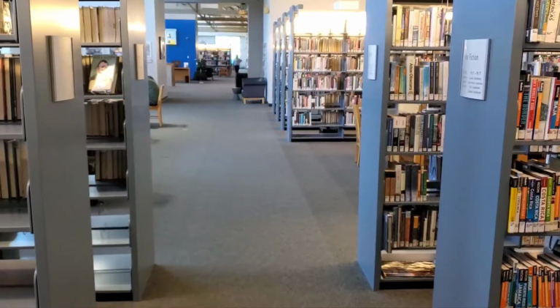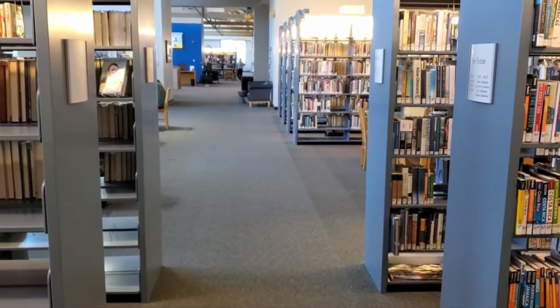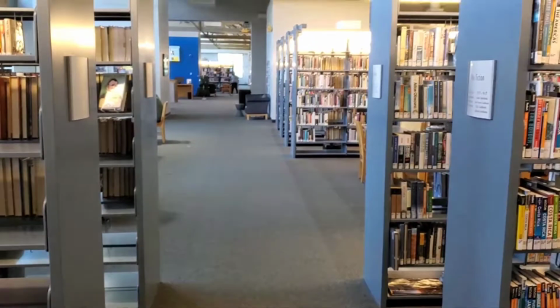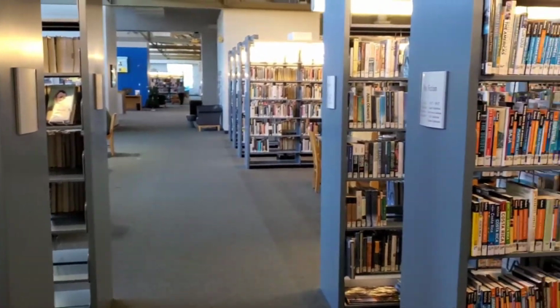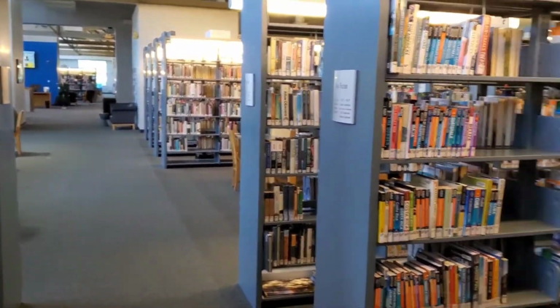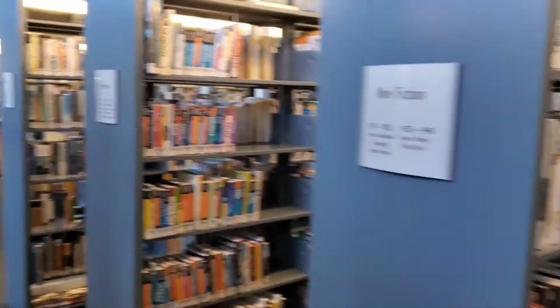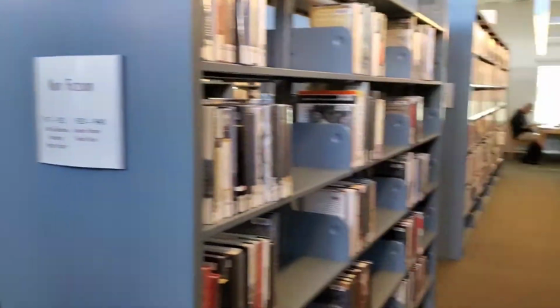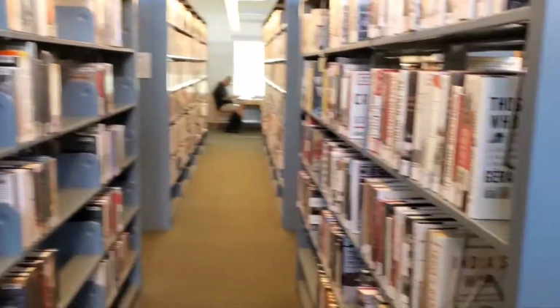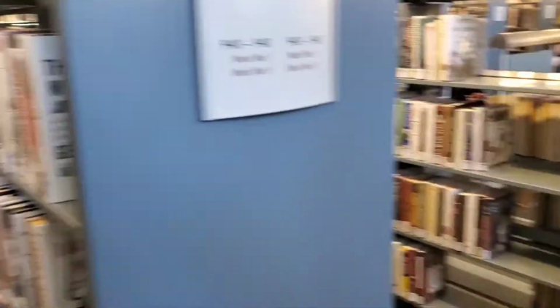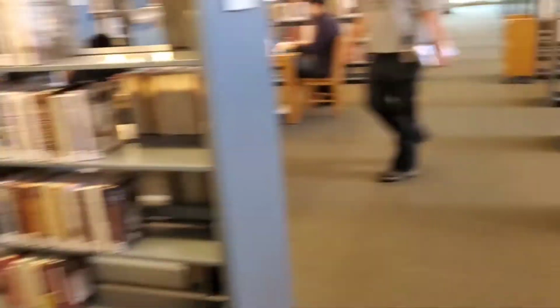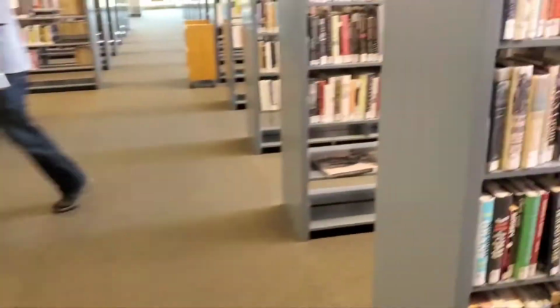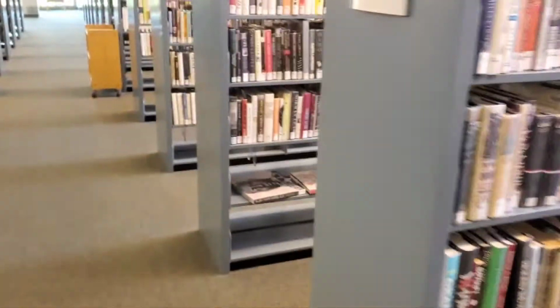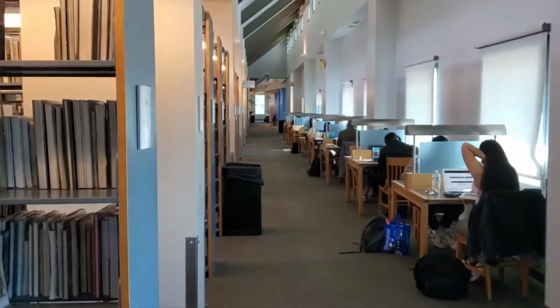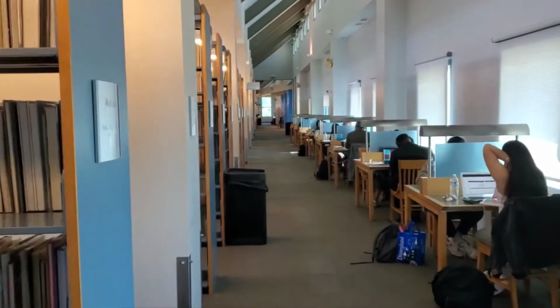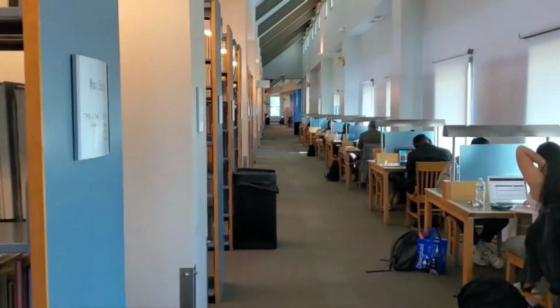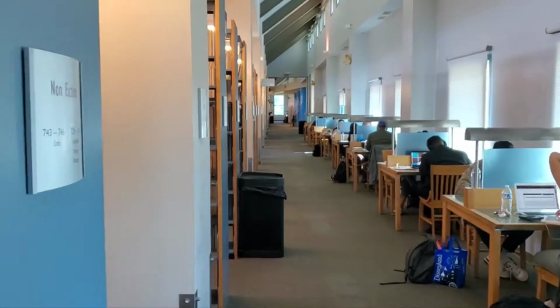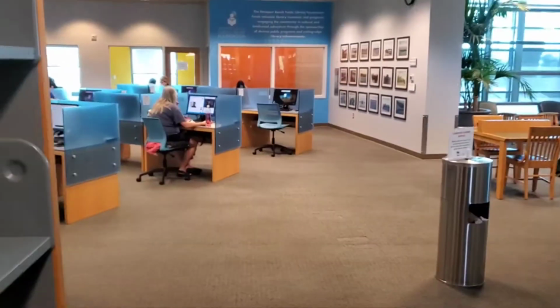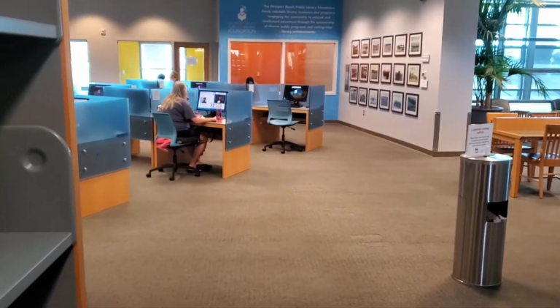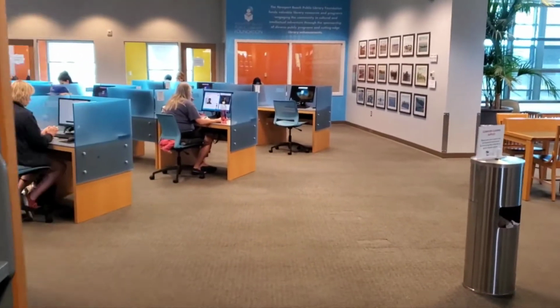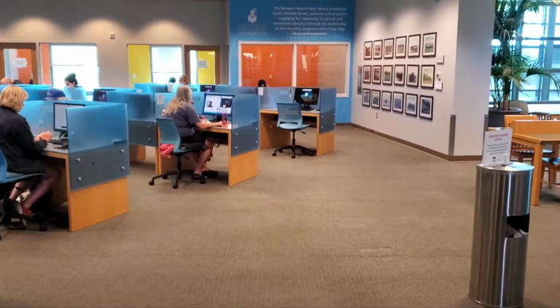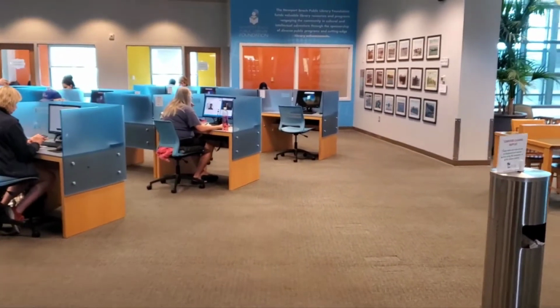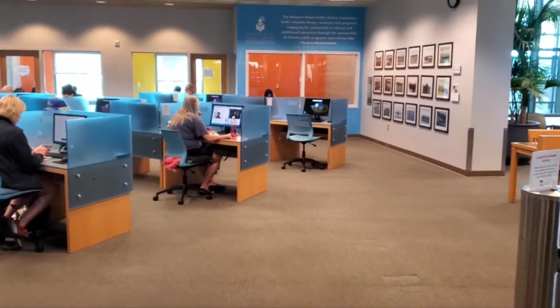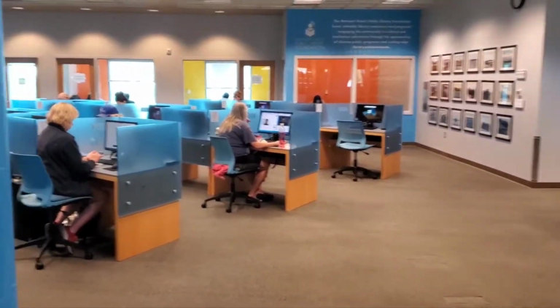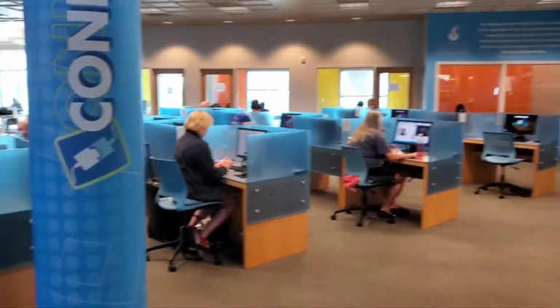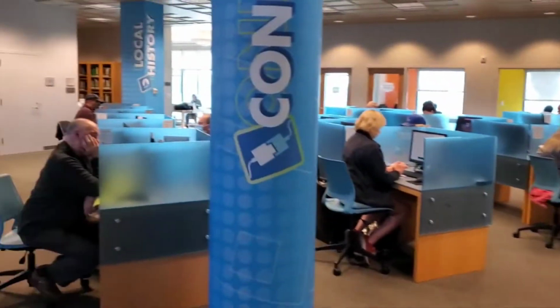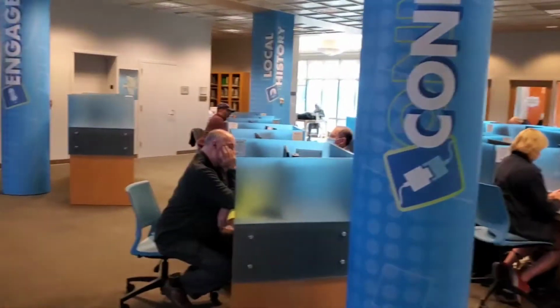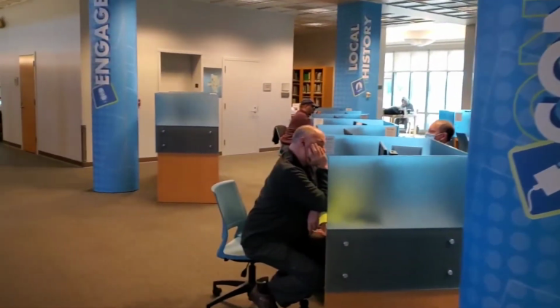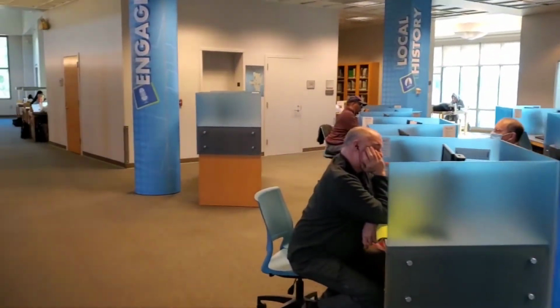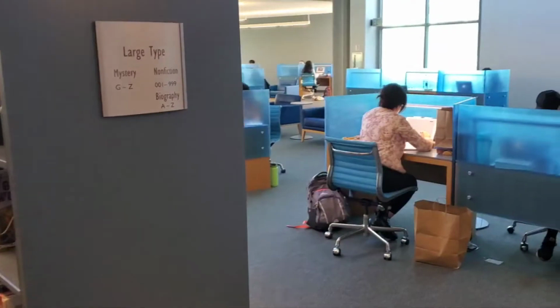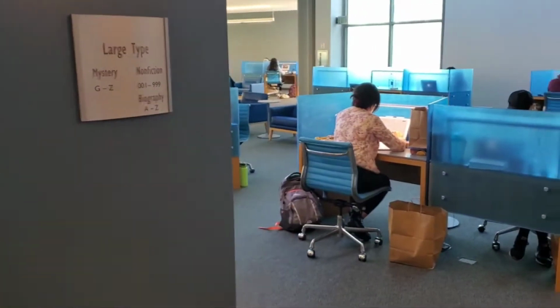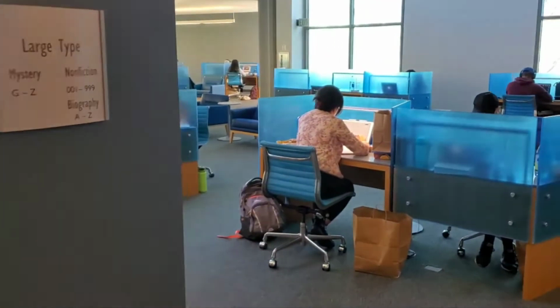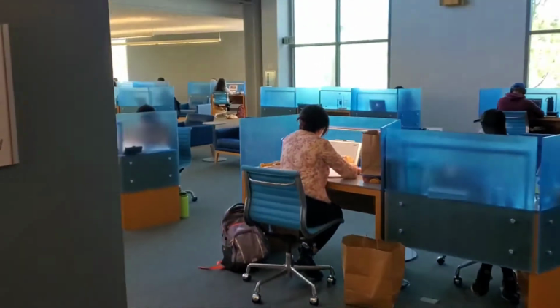This library is huge. Here's the computer area, and more study areas here.